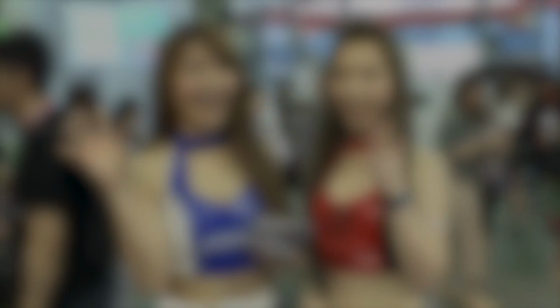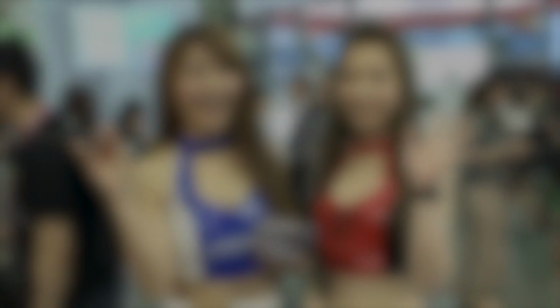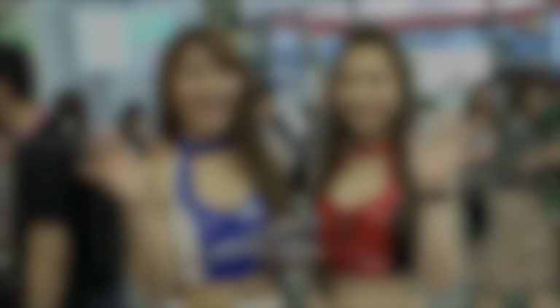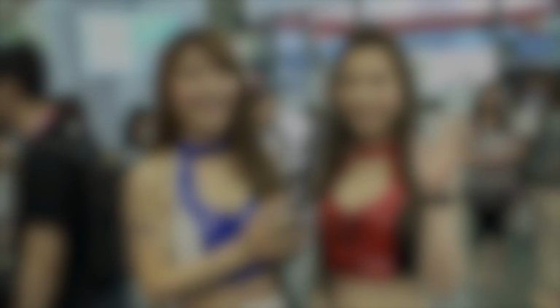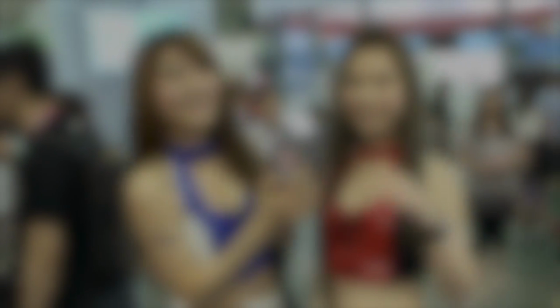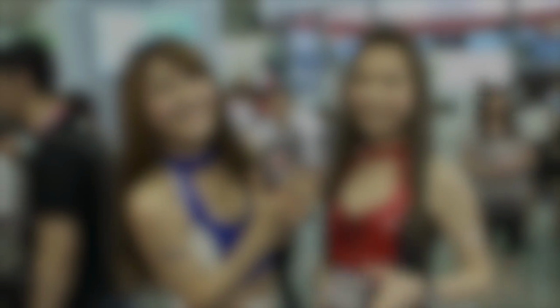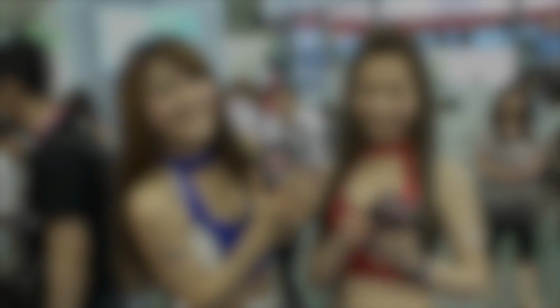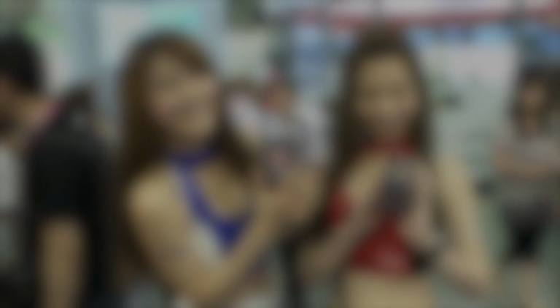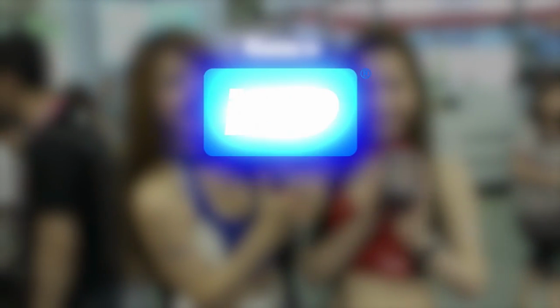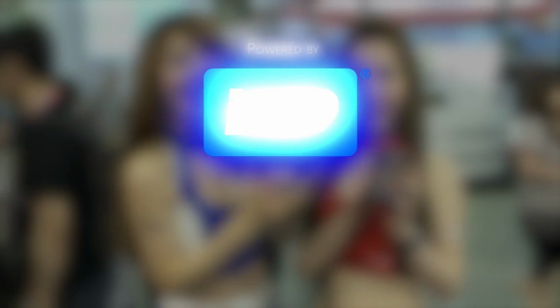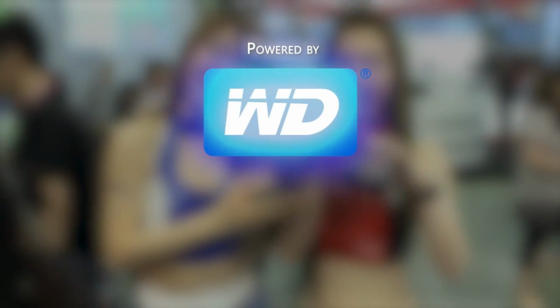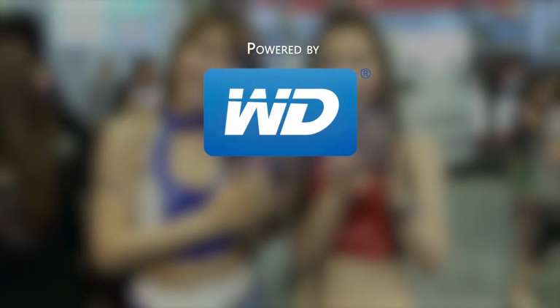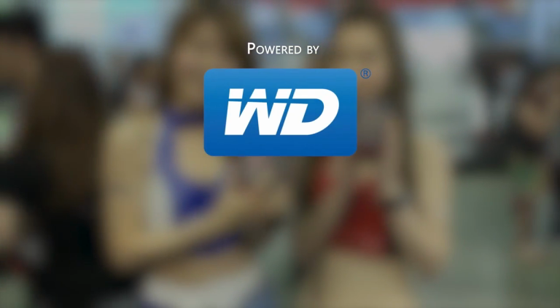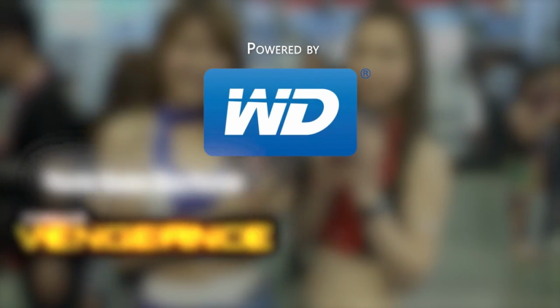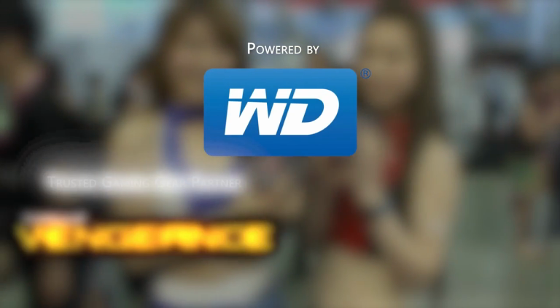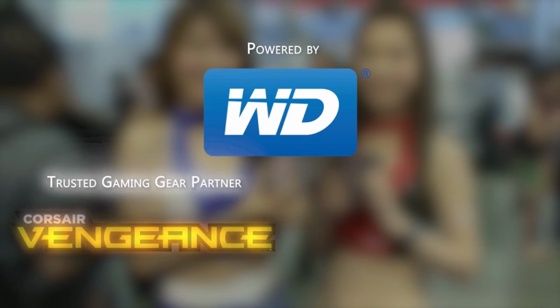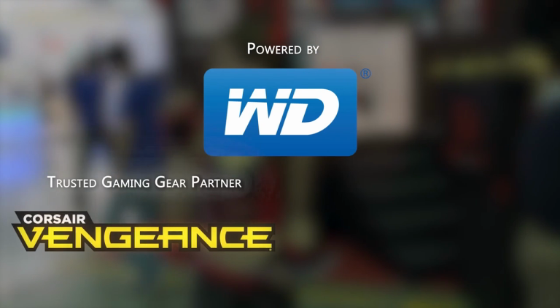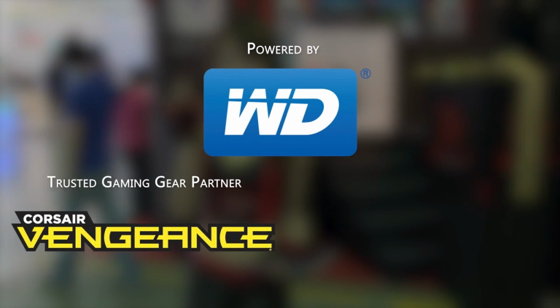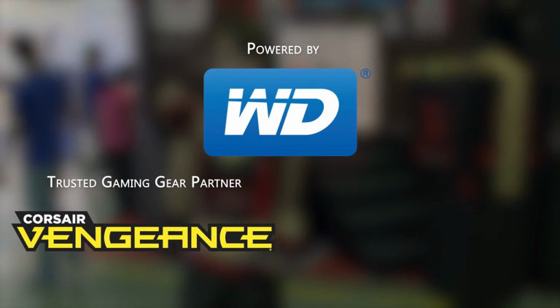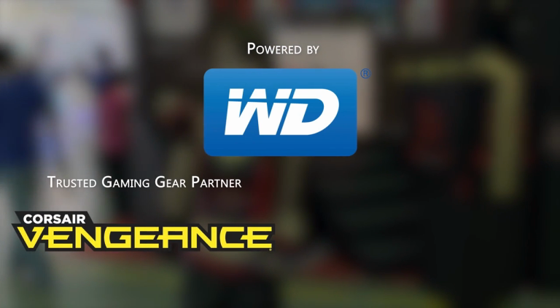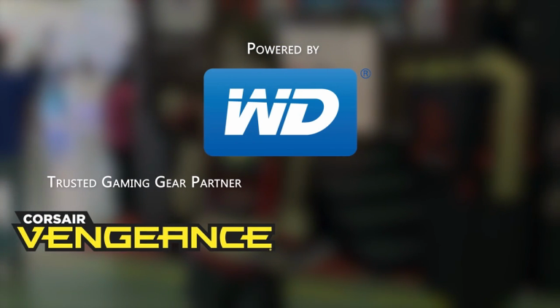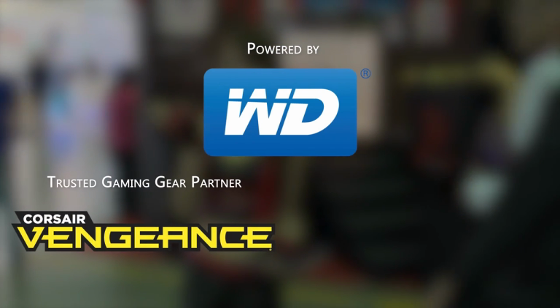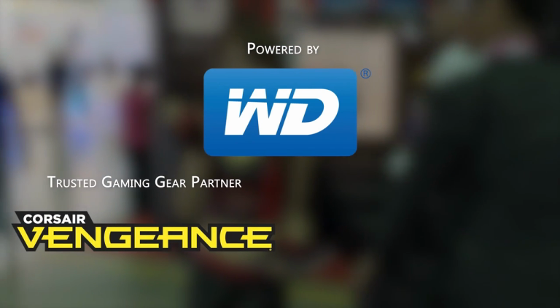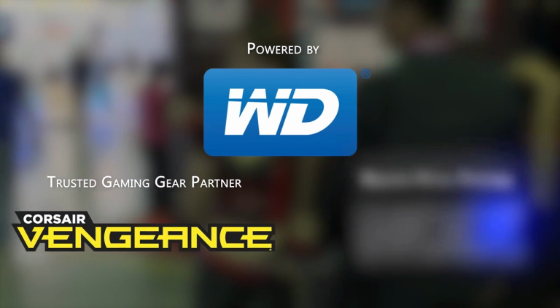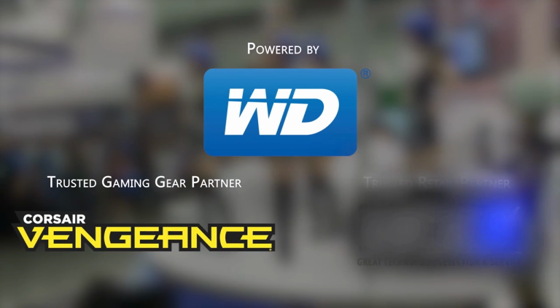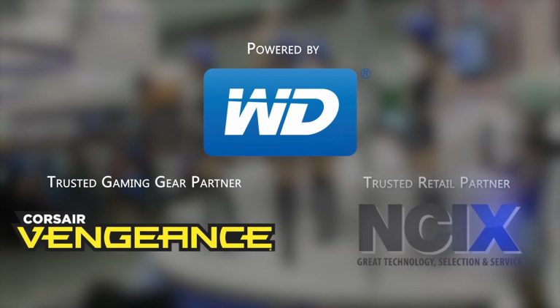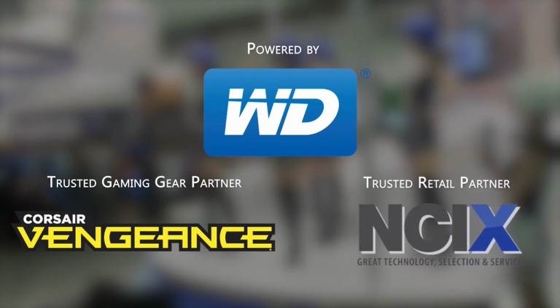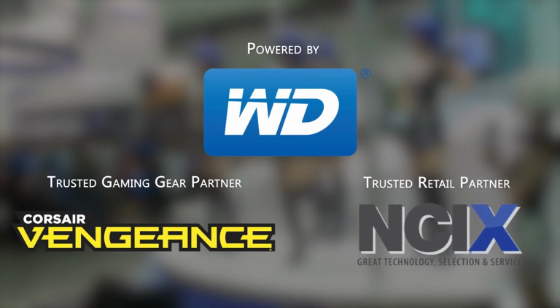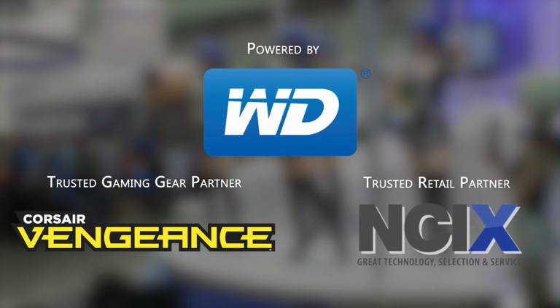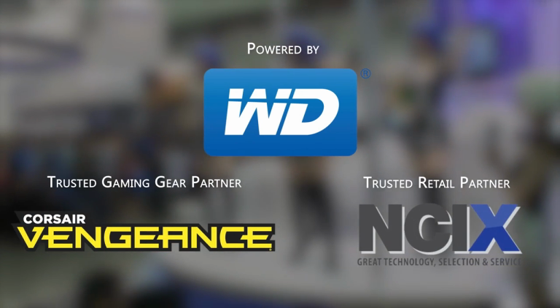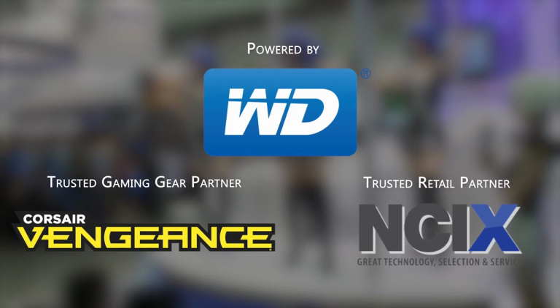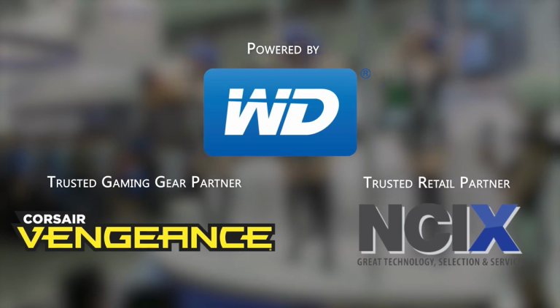Linus Tech Tips coverage of Computex 2013 is powered by Western Digital. Our trusted gaming gear partner is Corsair Vengeance, and our trusted retail partner is NCIX.com.